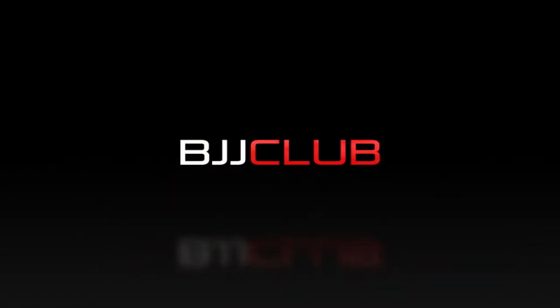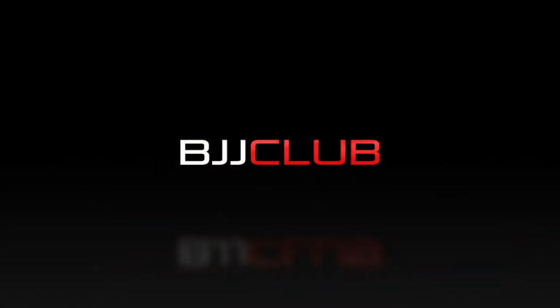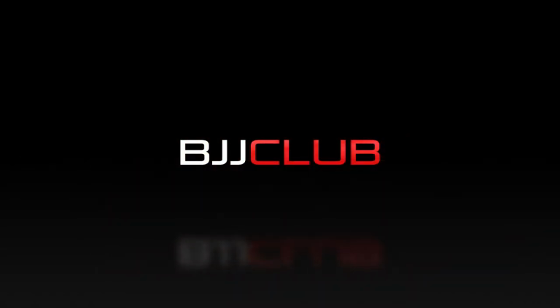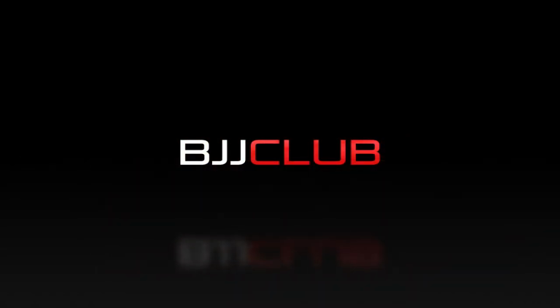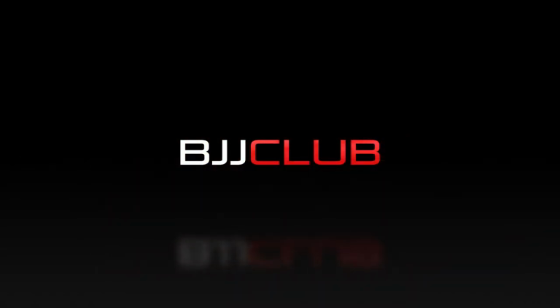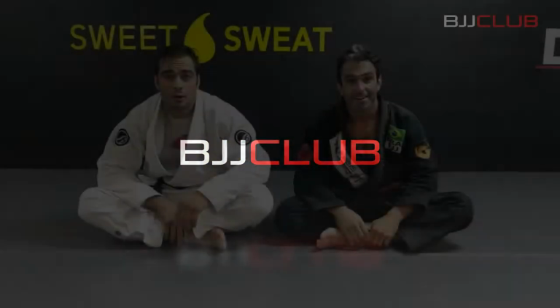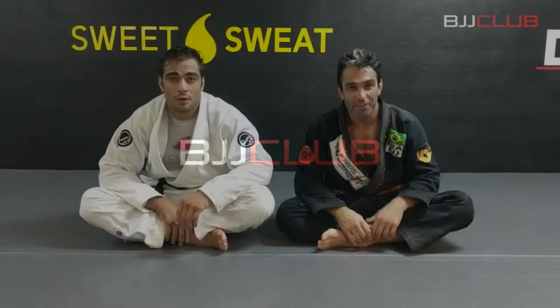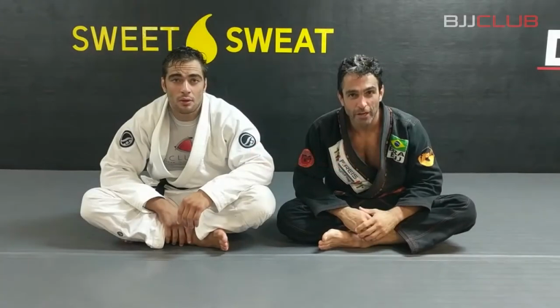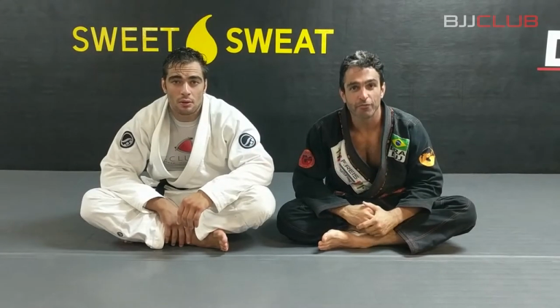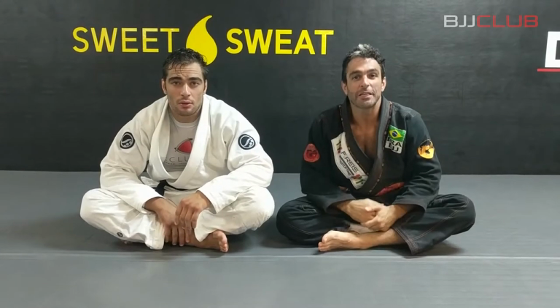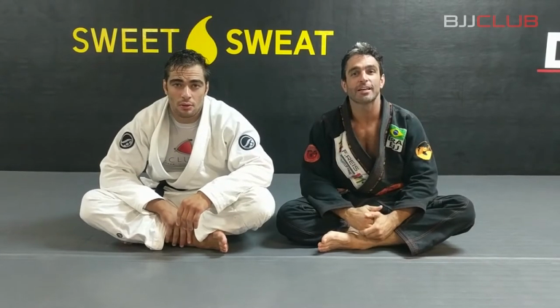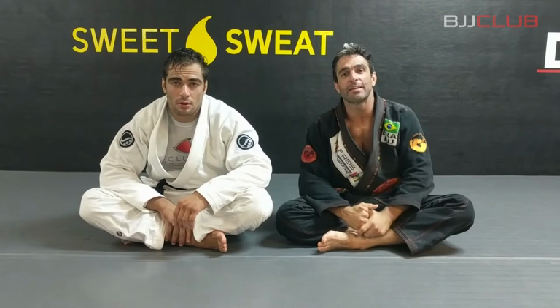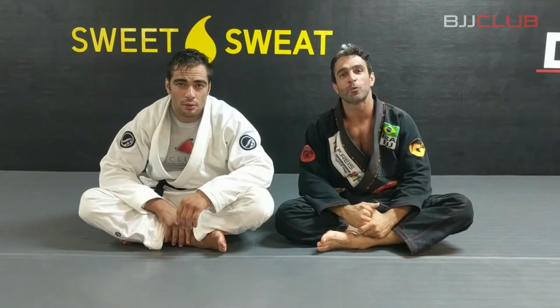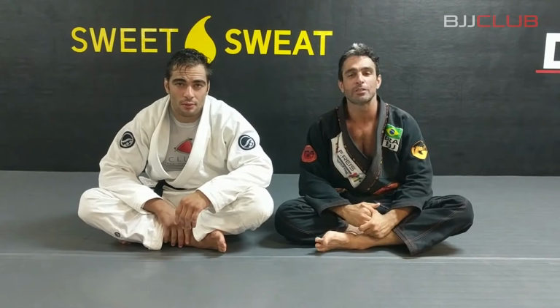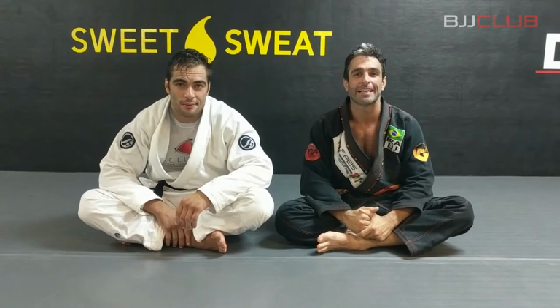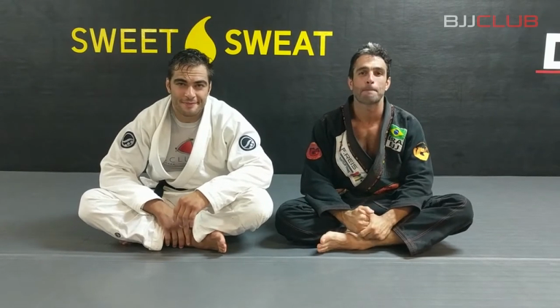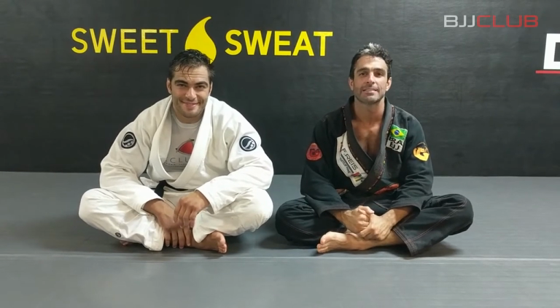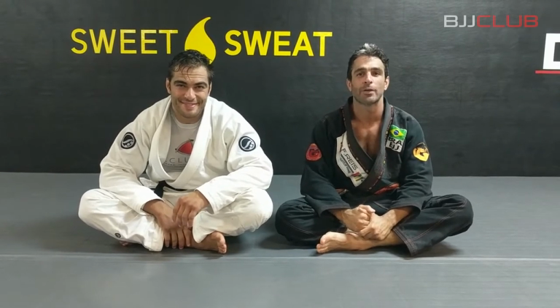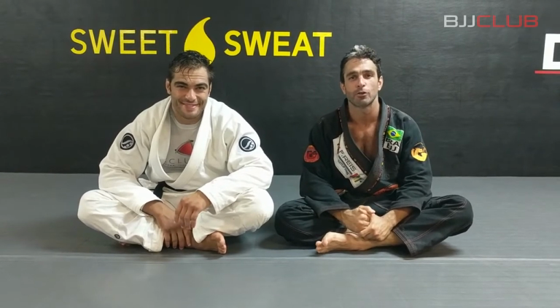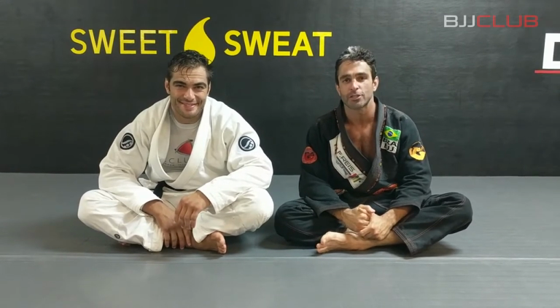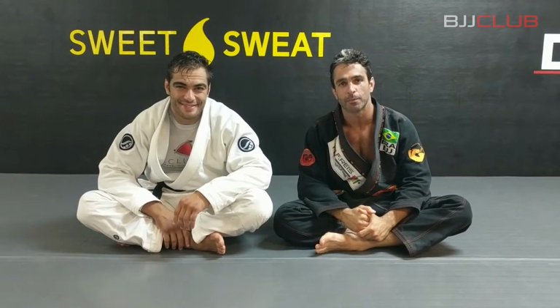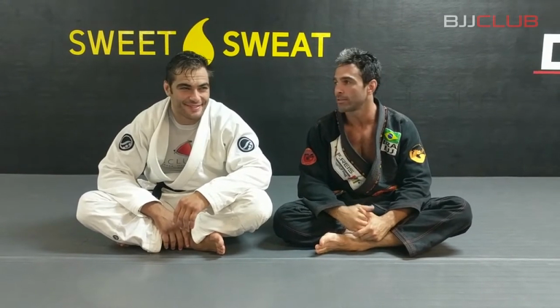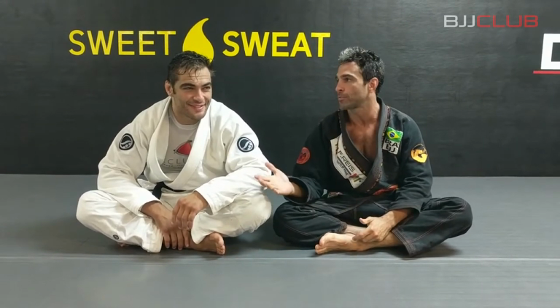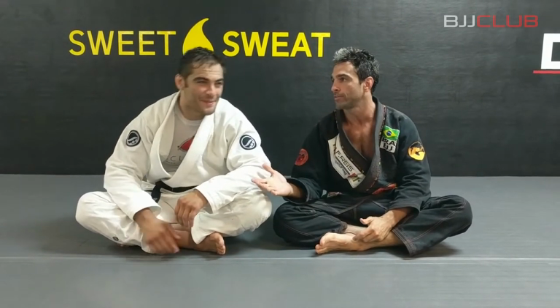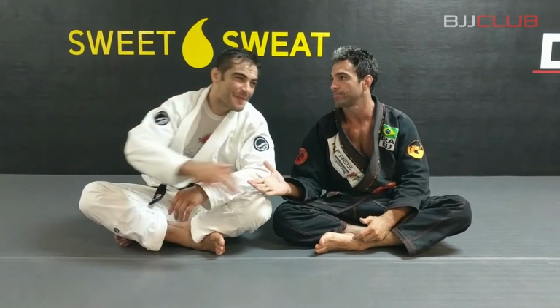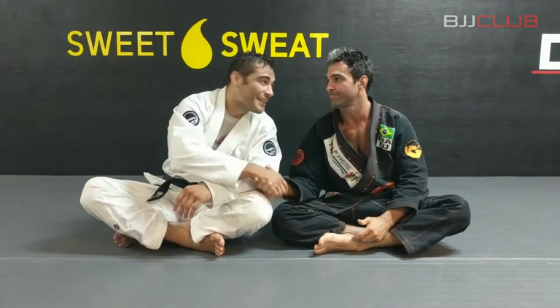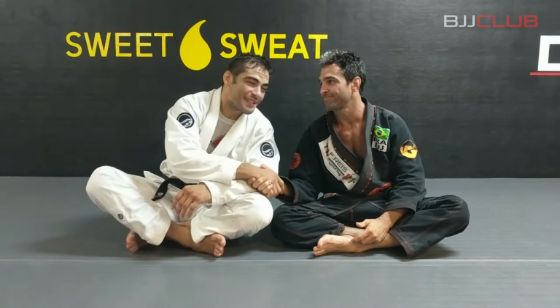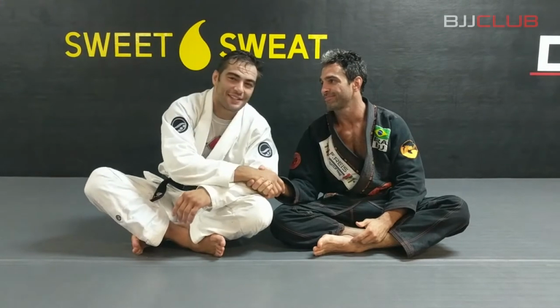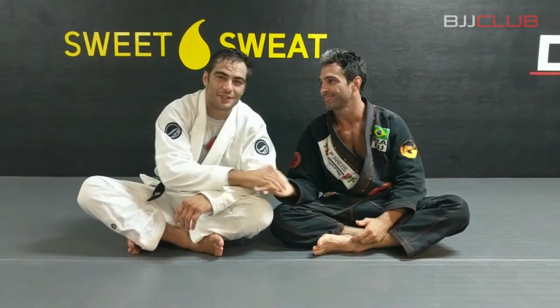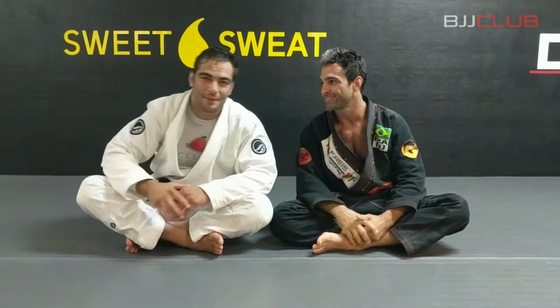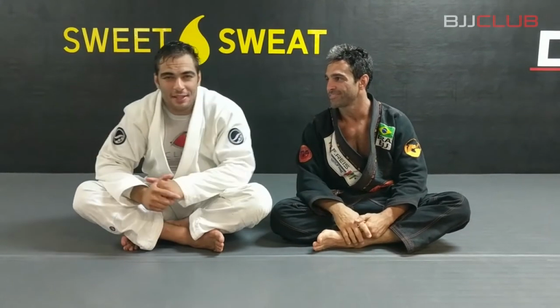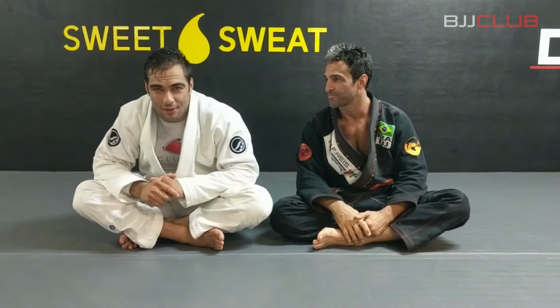BJJ Club. Fabio Durello here for BJJ Club Elite with Luis Fernando Panza, Redondo Beach Checkmate. Thanks brother, thanks once again, thanks for coming.